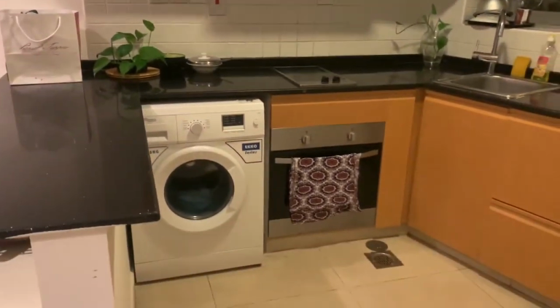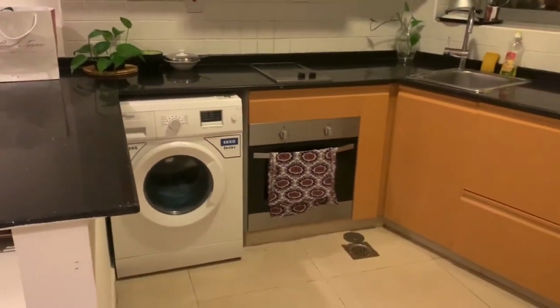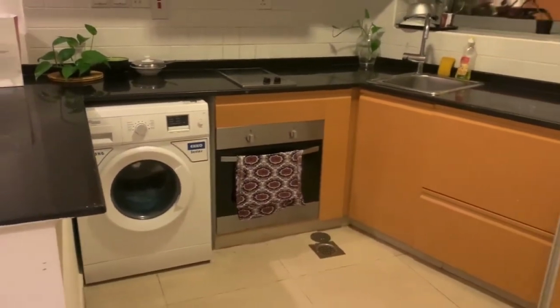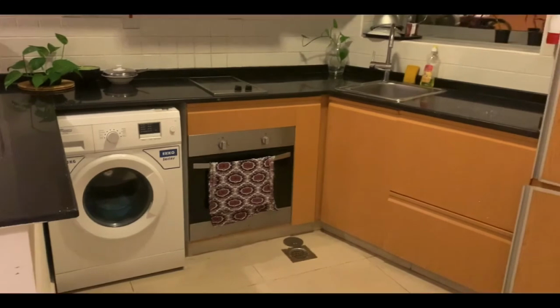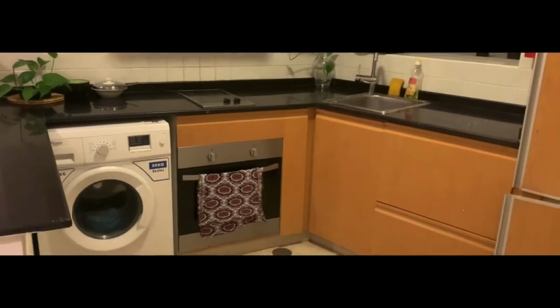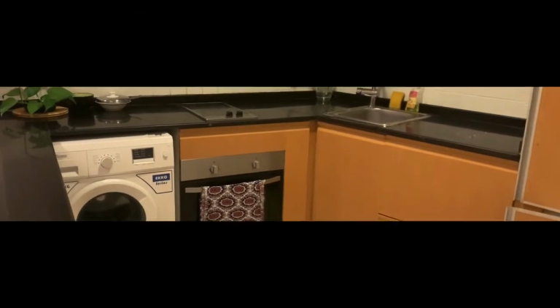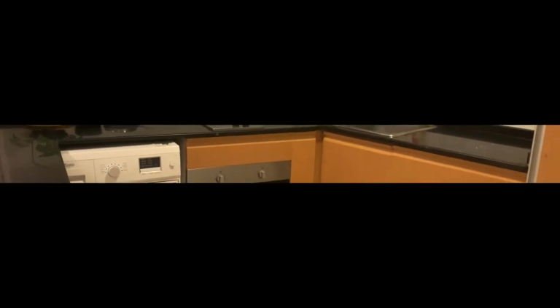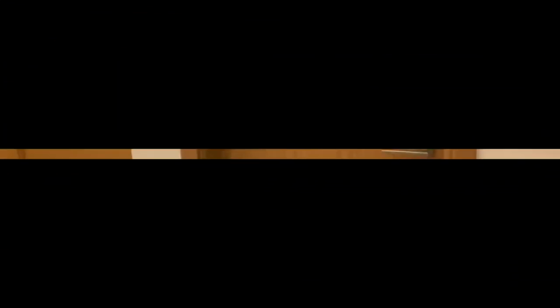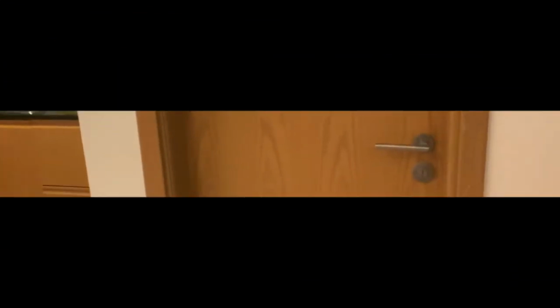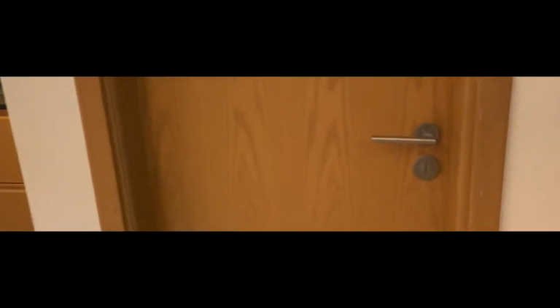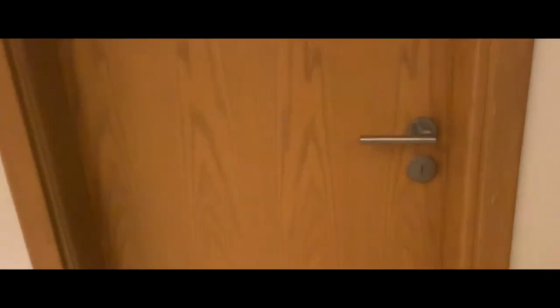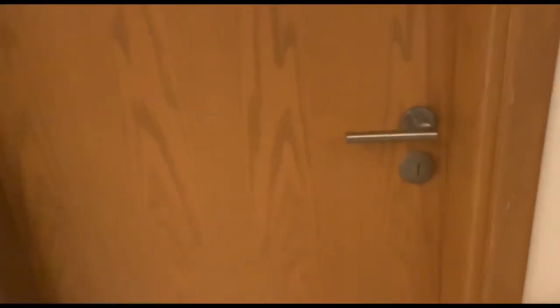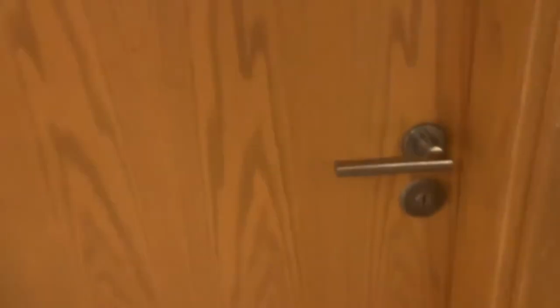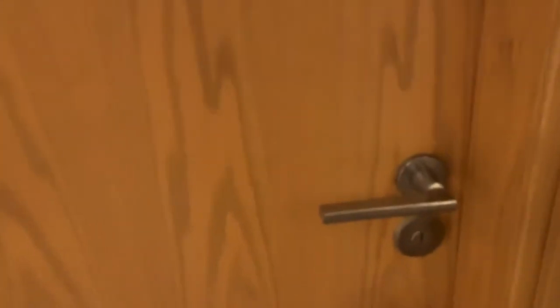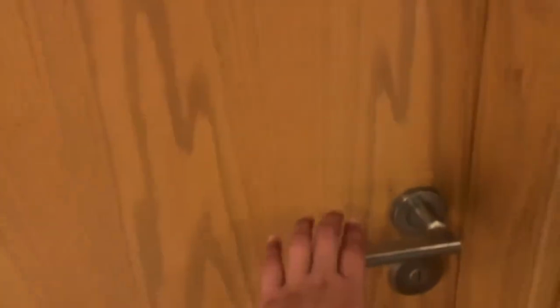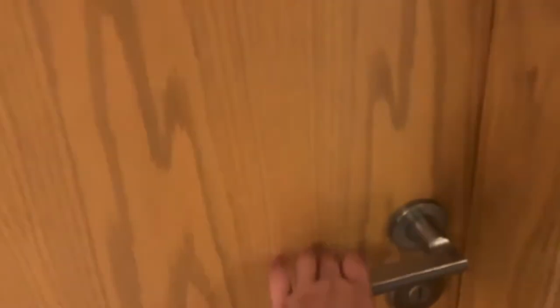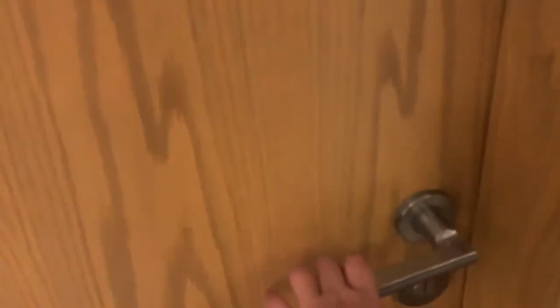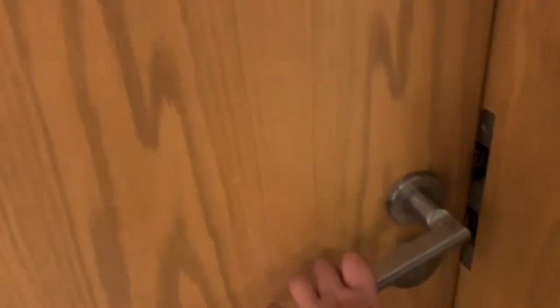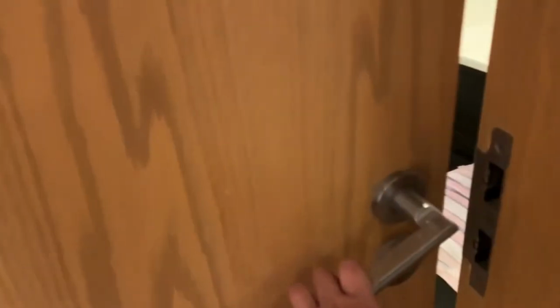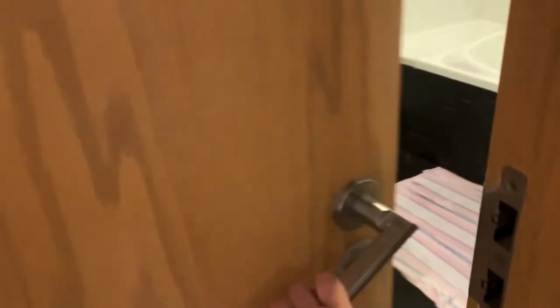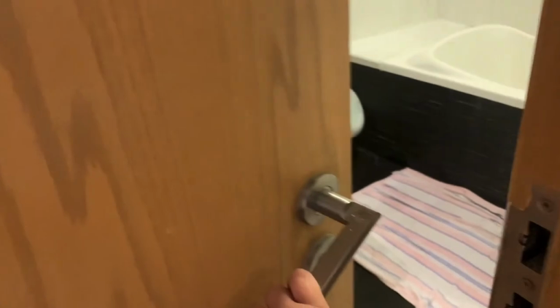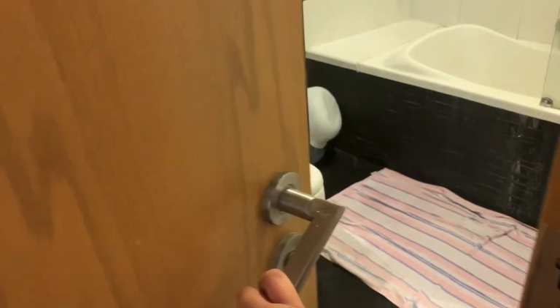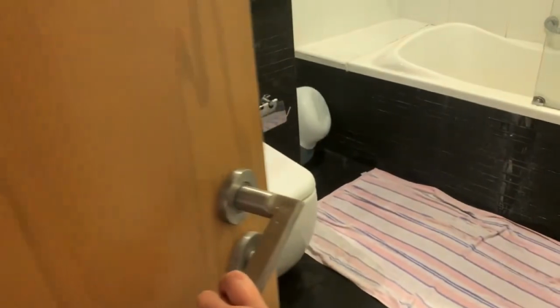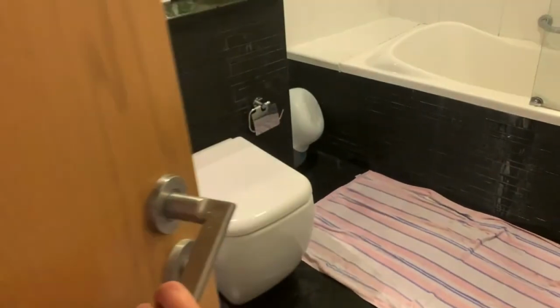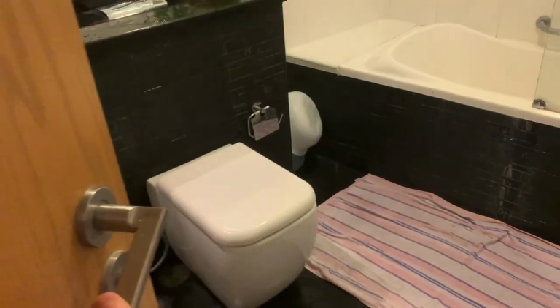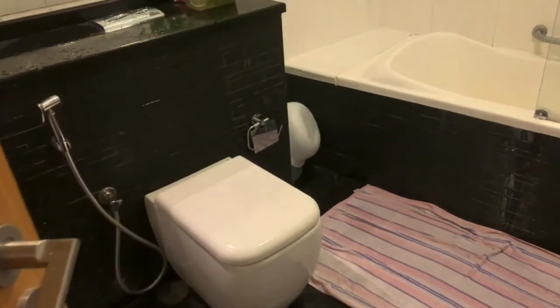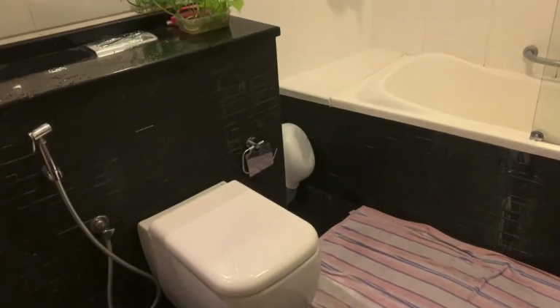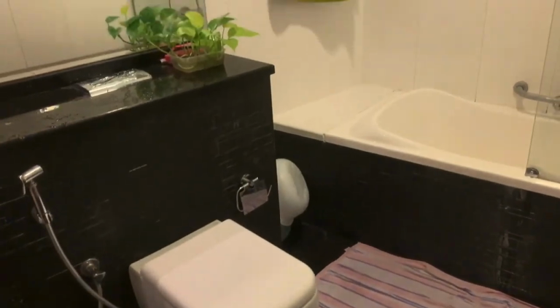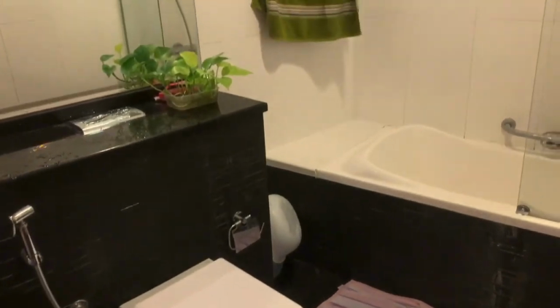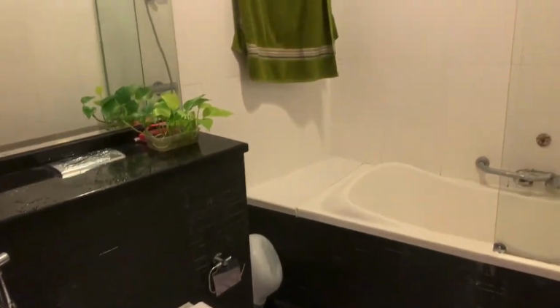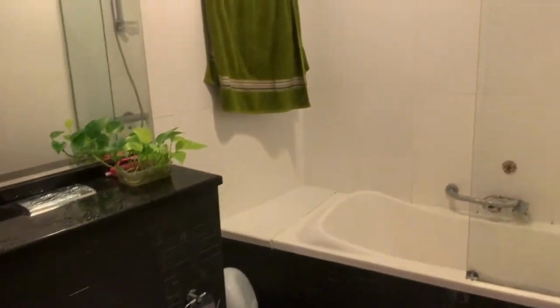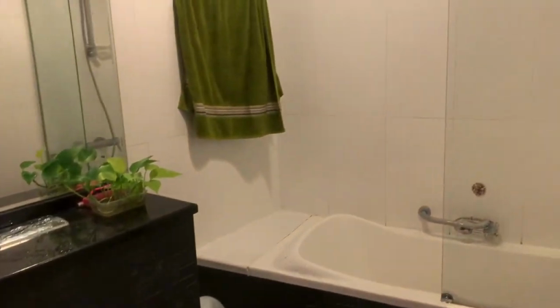Now let's check out our bathroom. It's a tub-shower combo, as you can see.